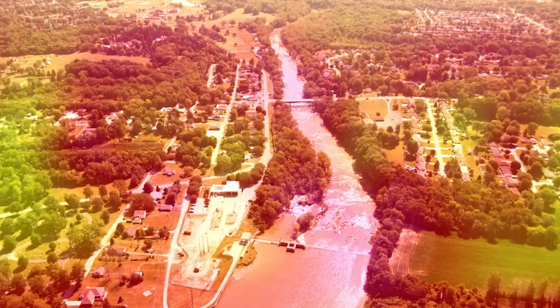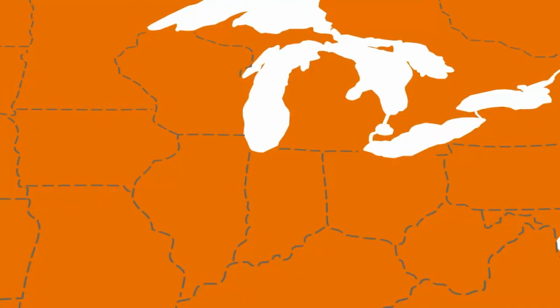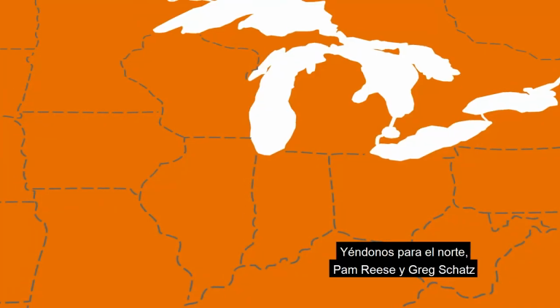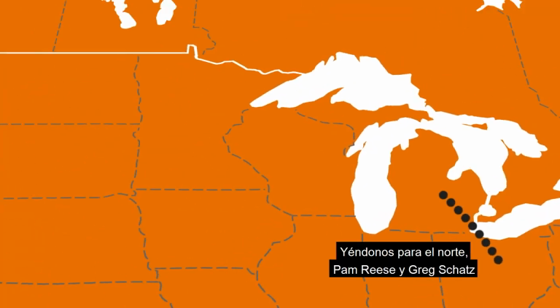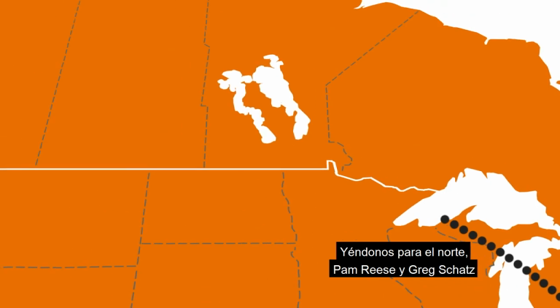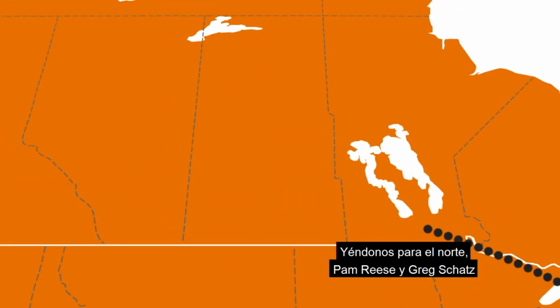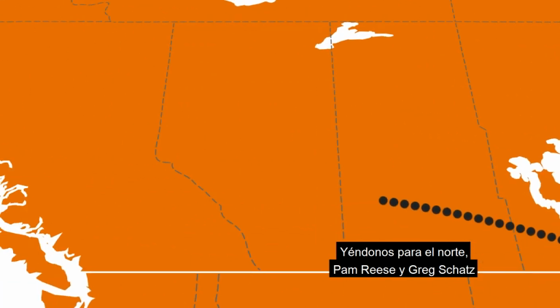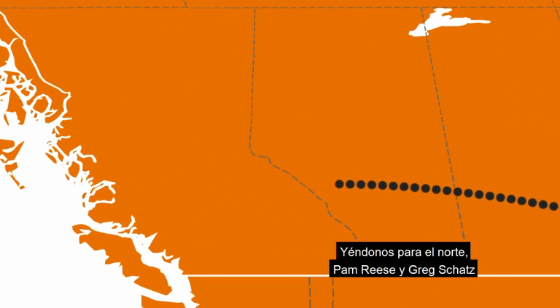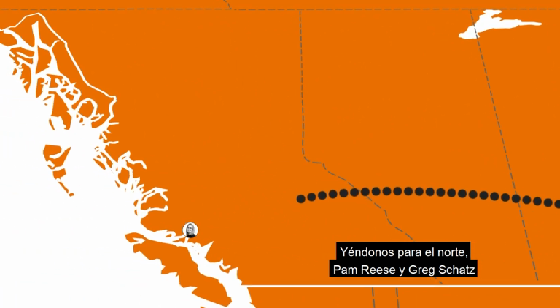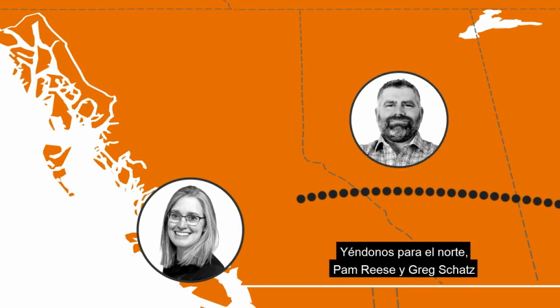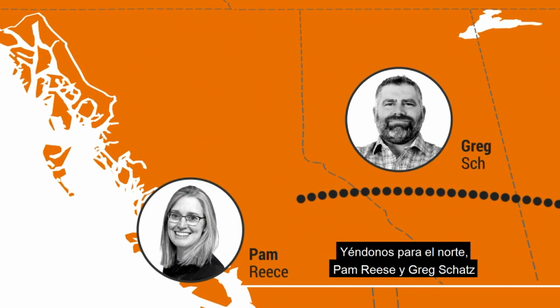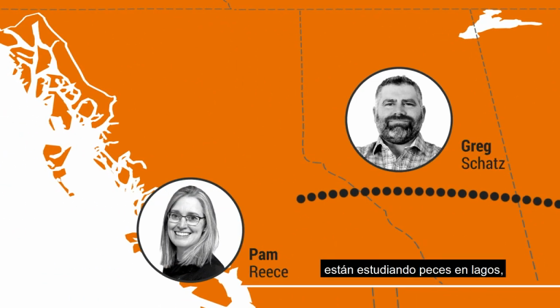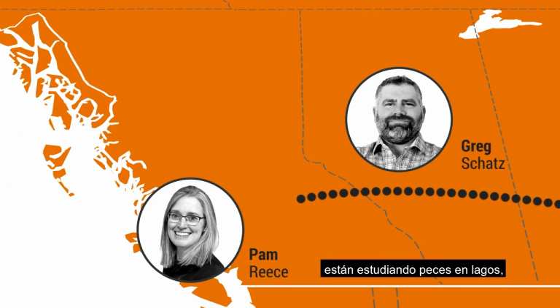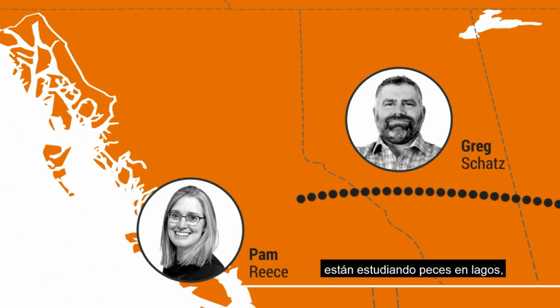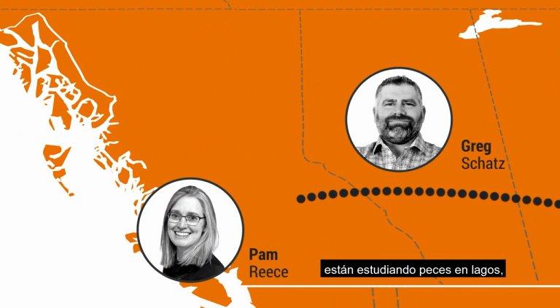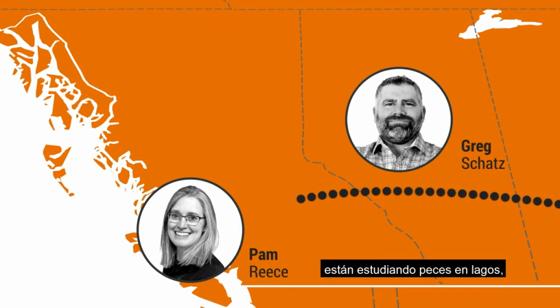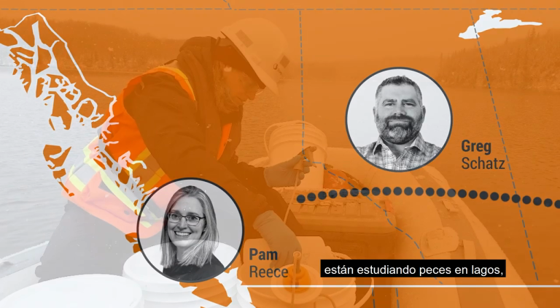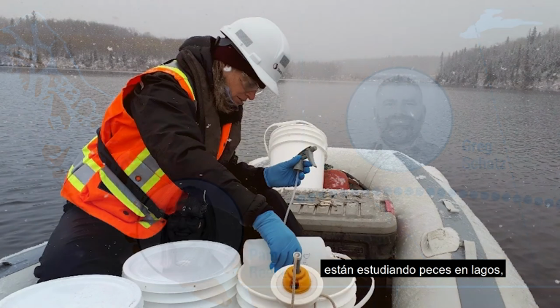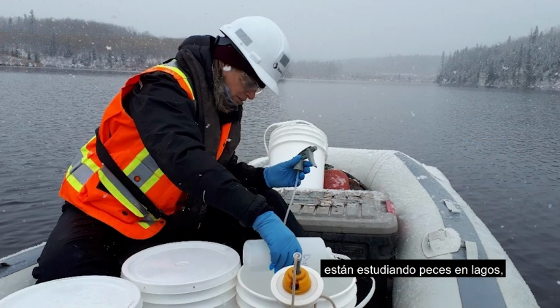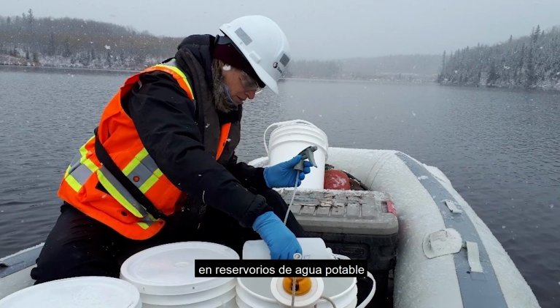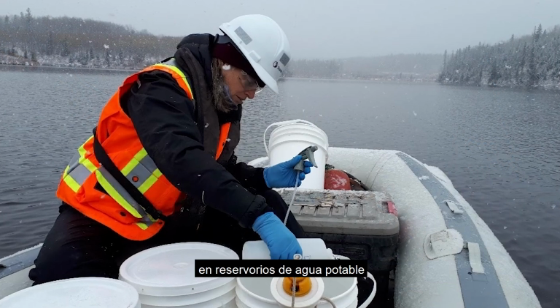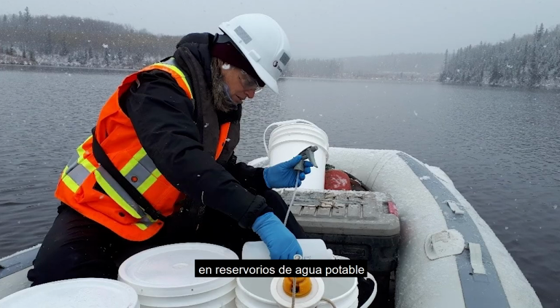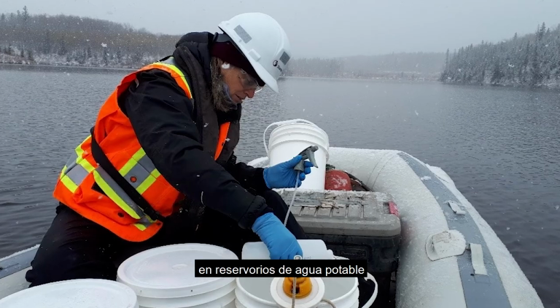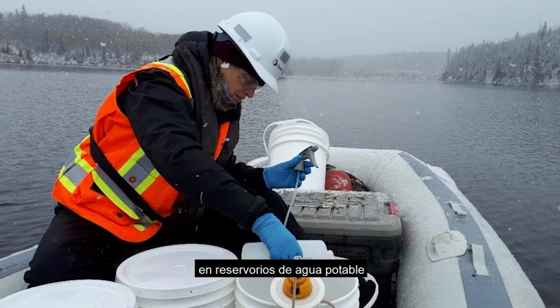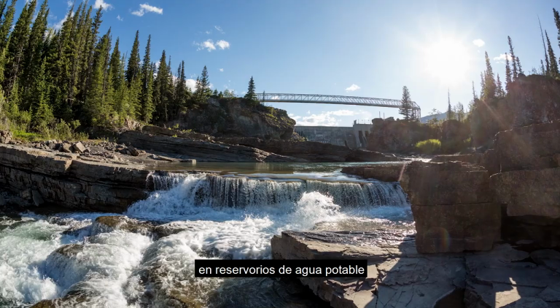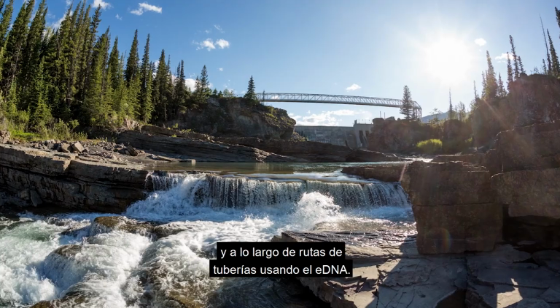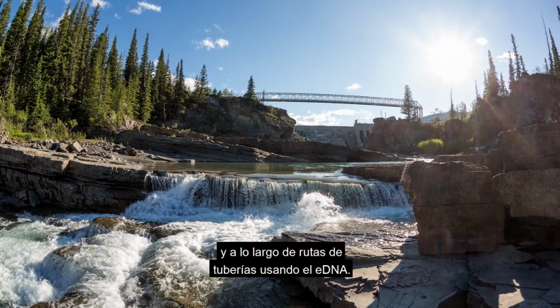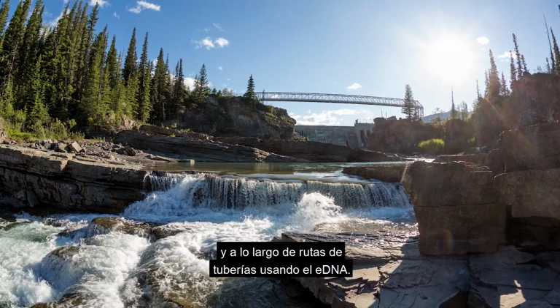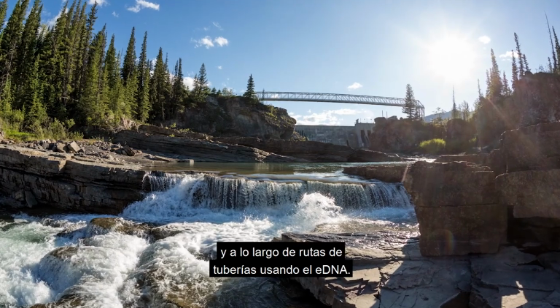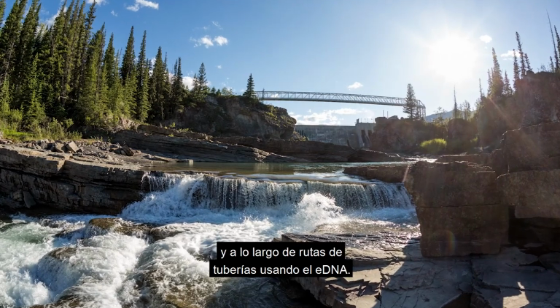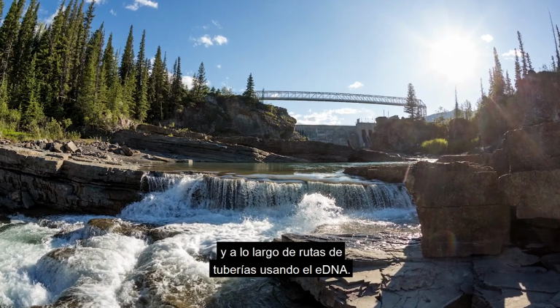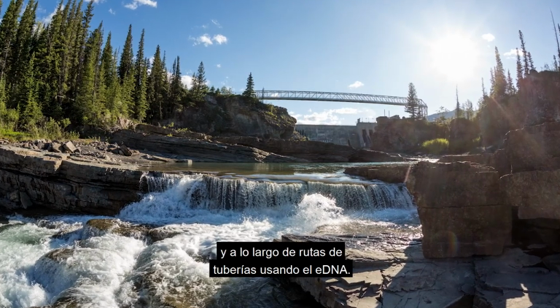Going up north, Pam Rees and Greg Schatz are studying fish in lakes, in drinking water reservoirs and along pipeline routes using eDNA.